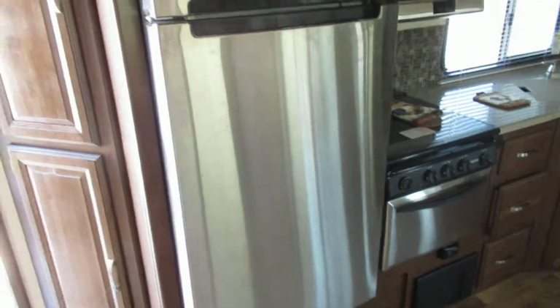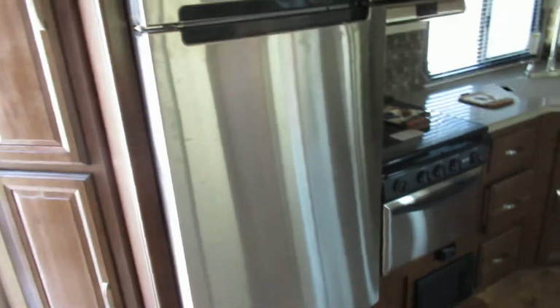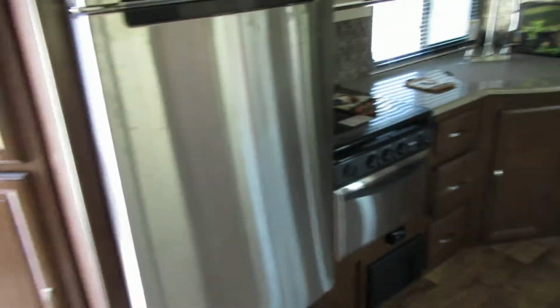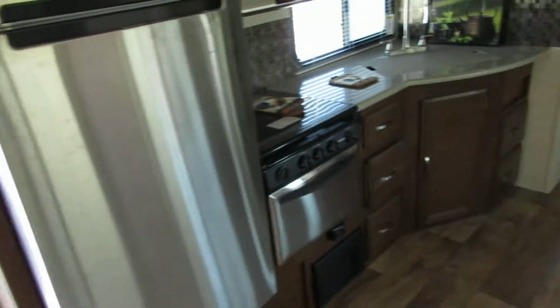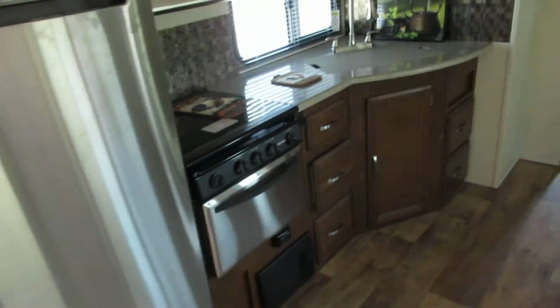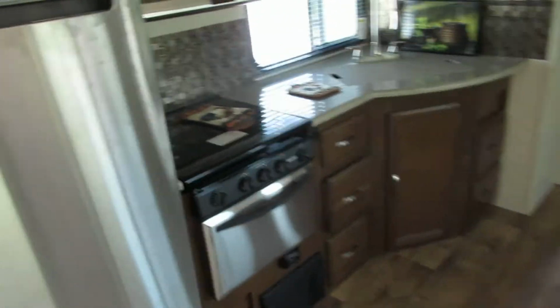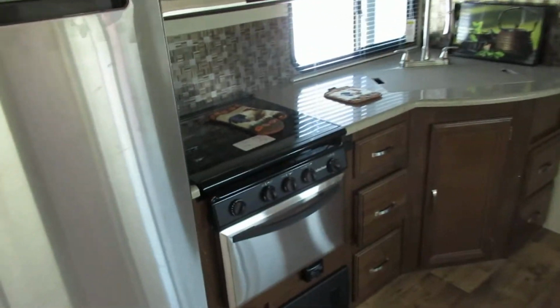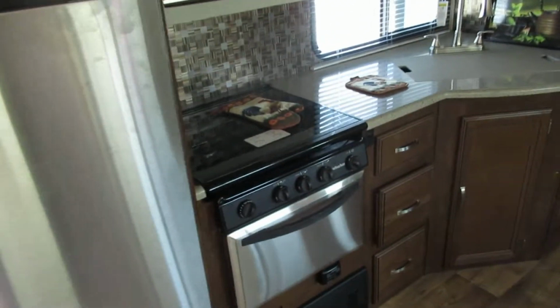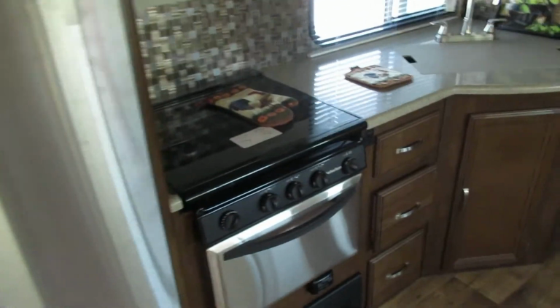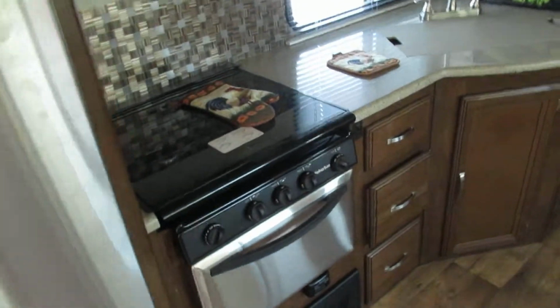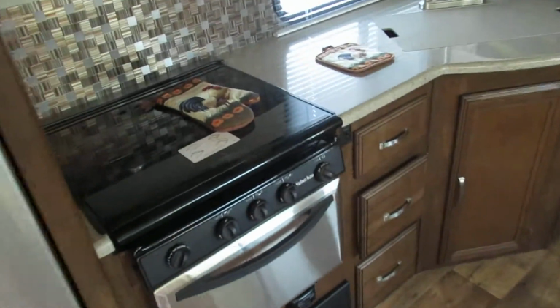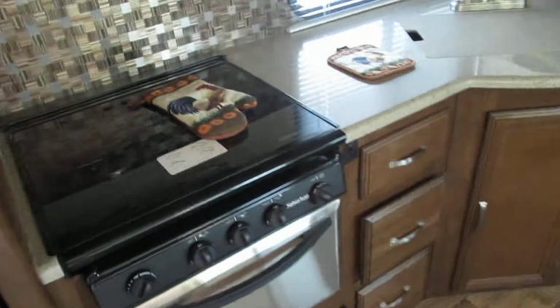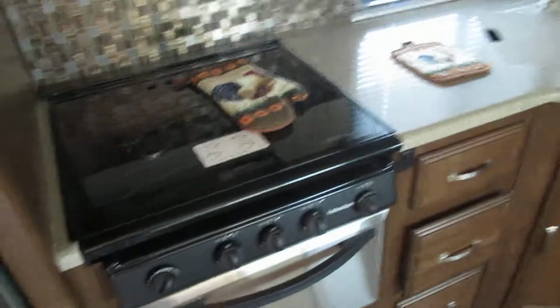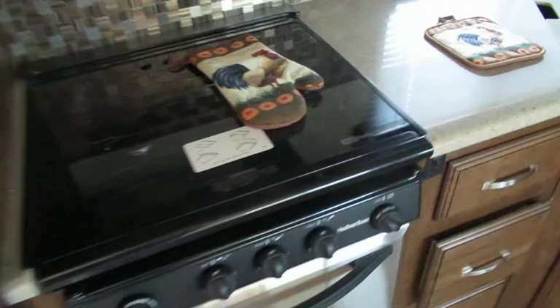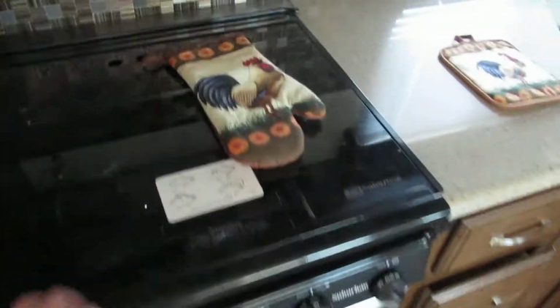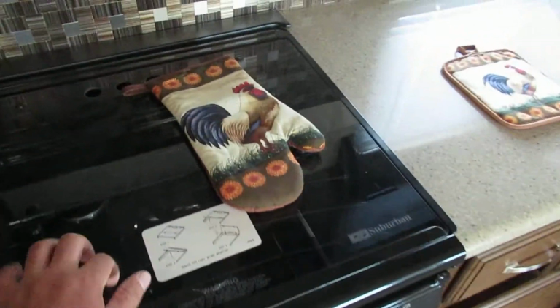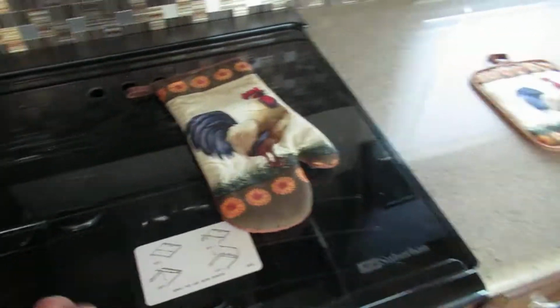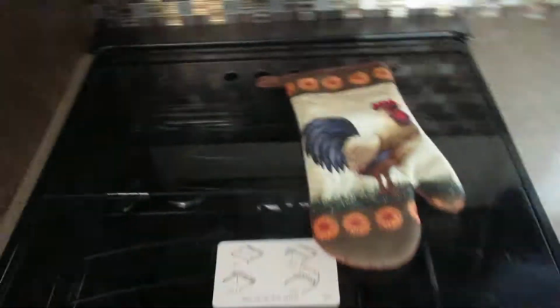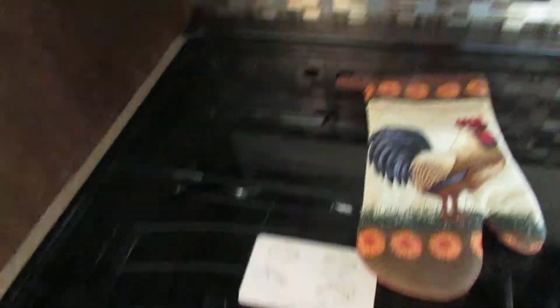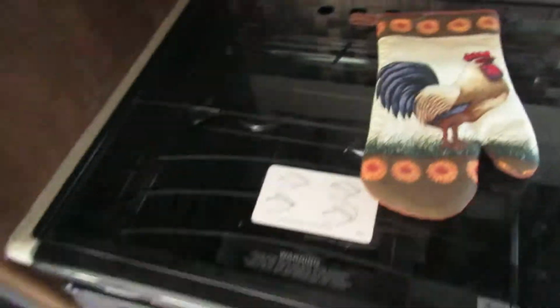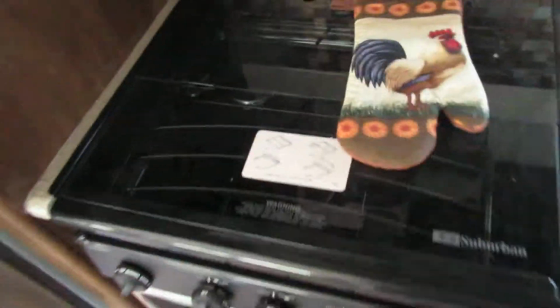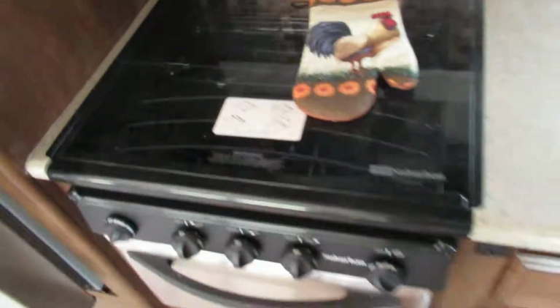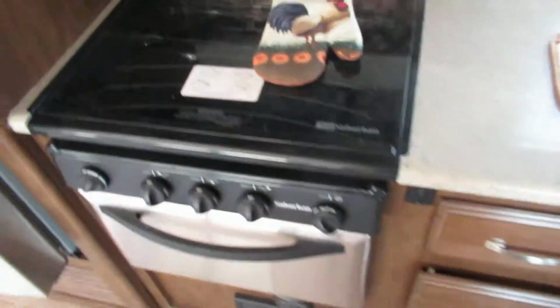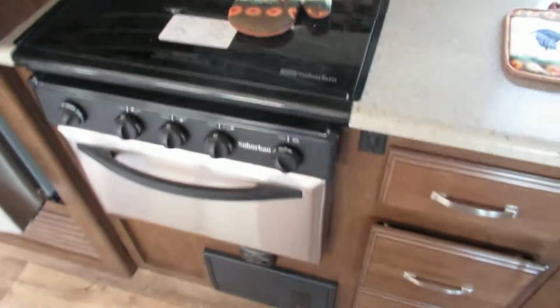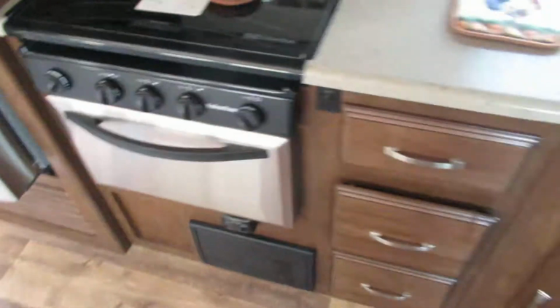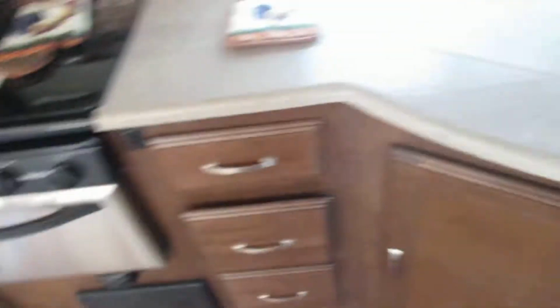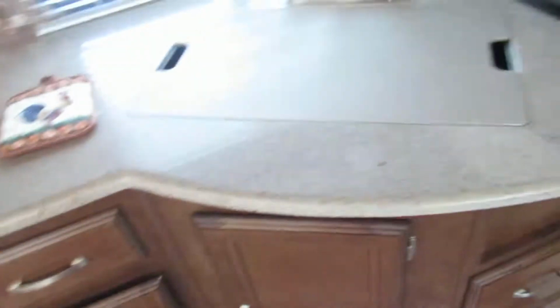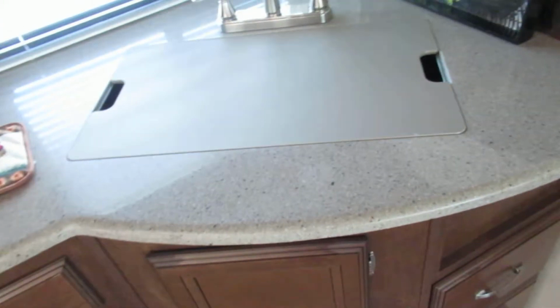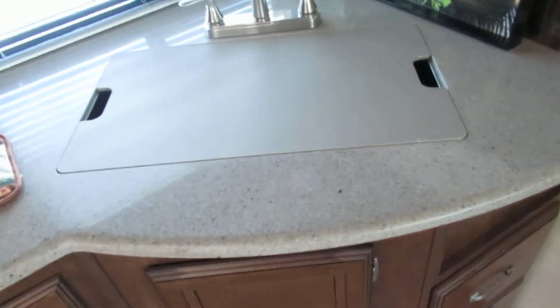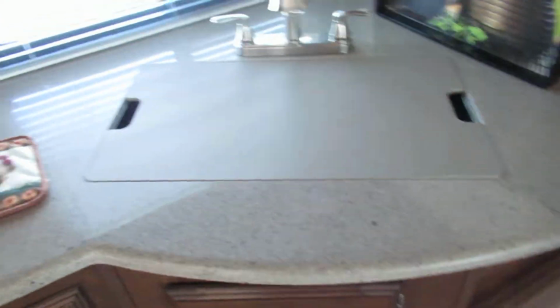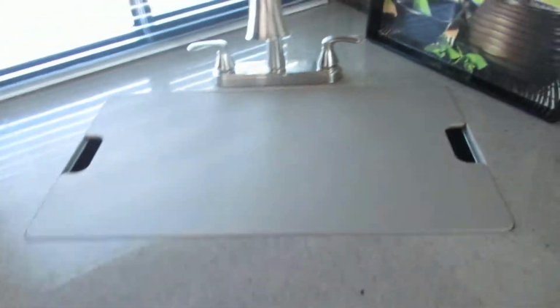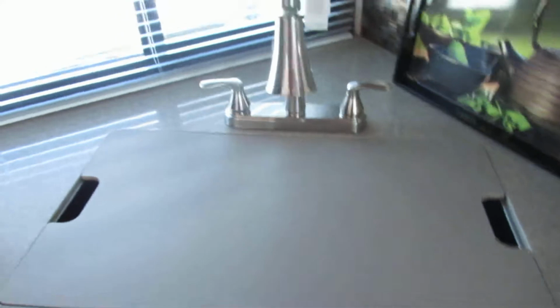It's got a household-size refrigerator inside as well. You've got your glass-top stove over here — three burners with an oven — and you've got your deep sink.